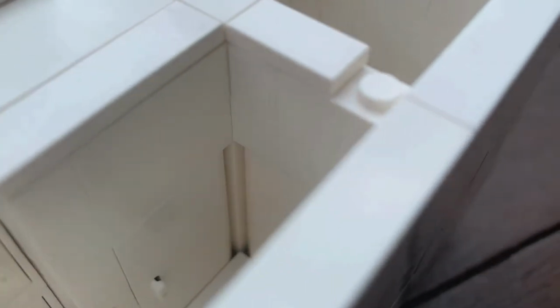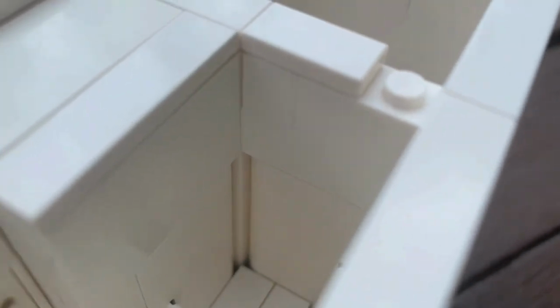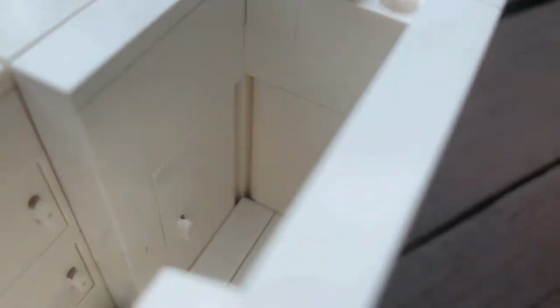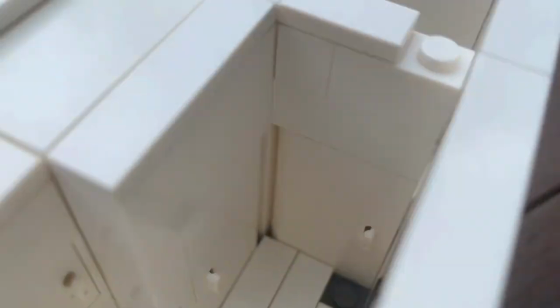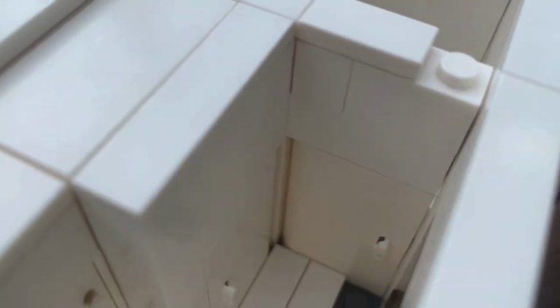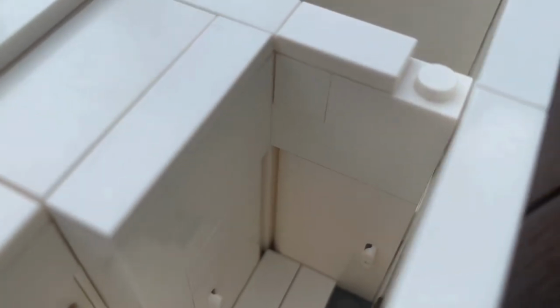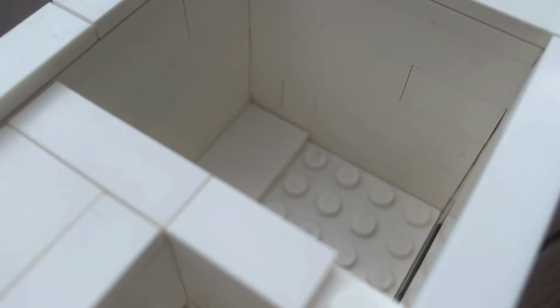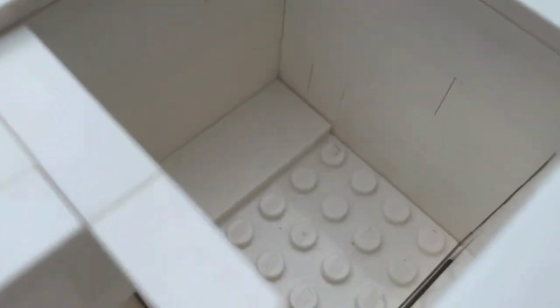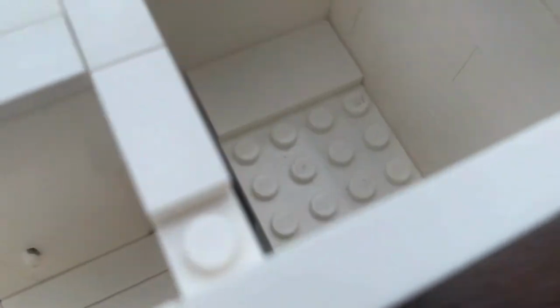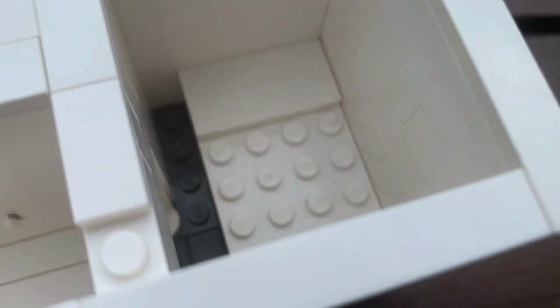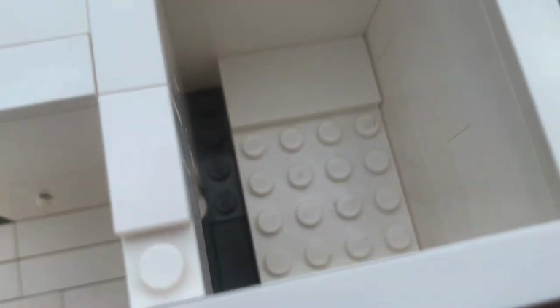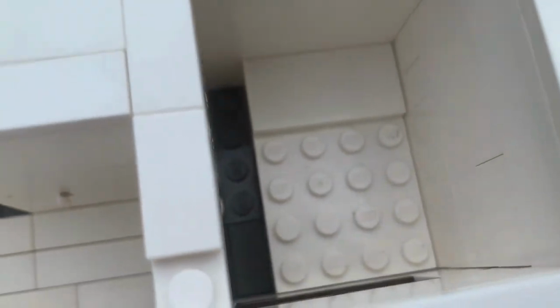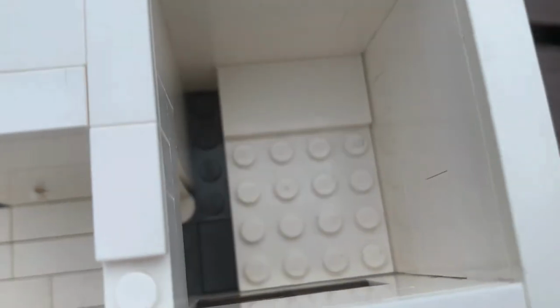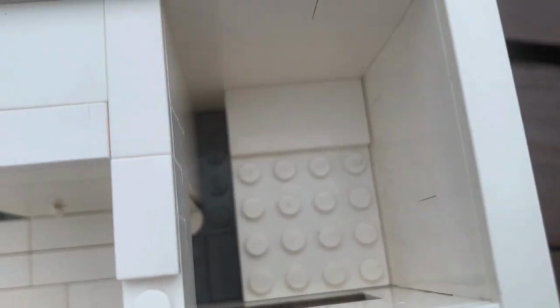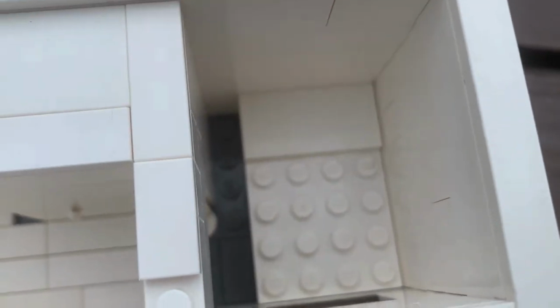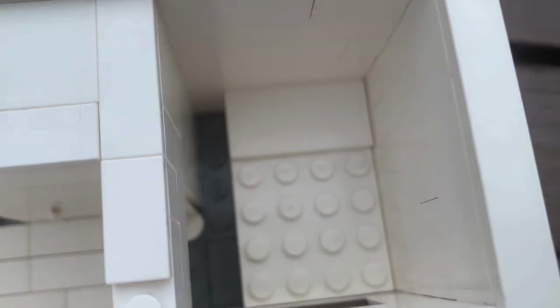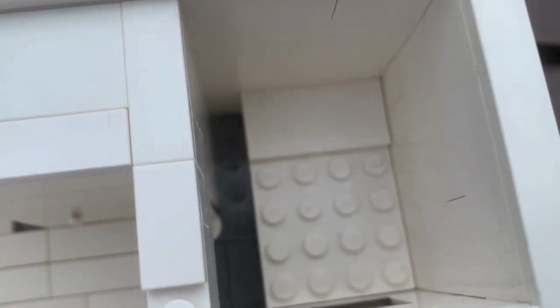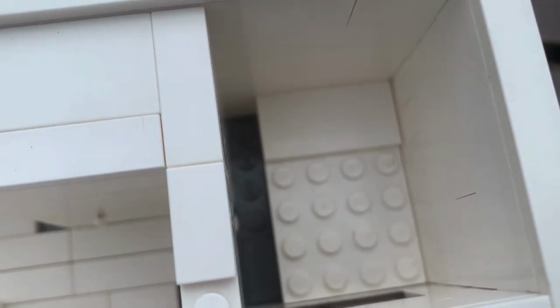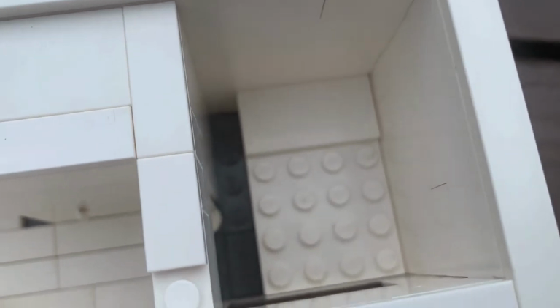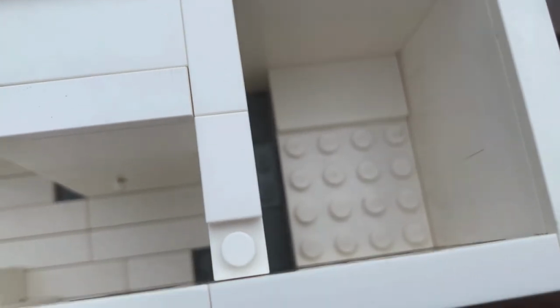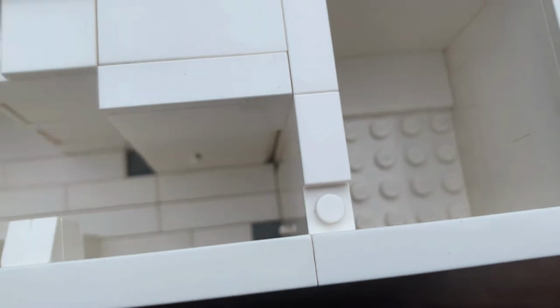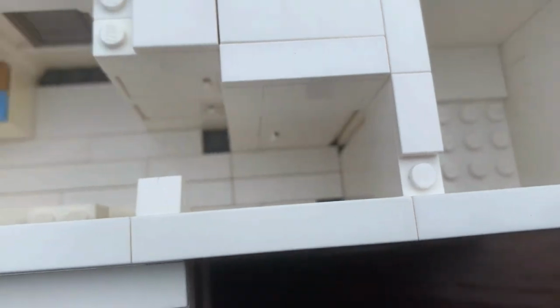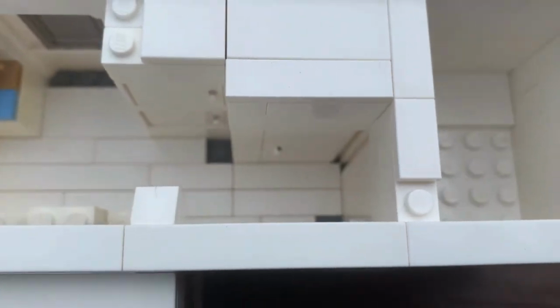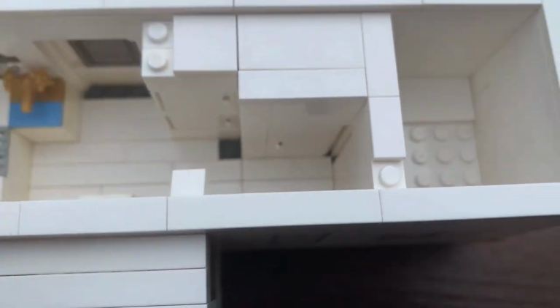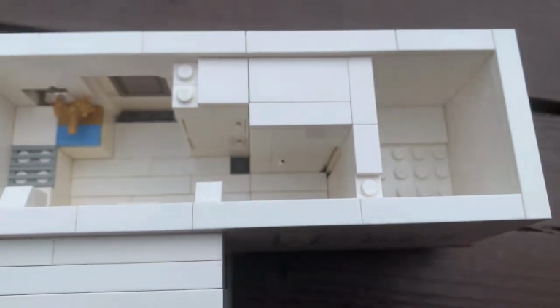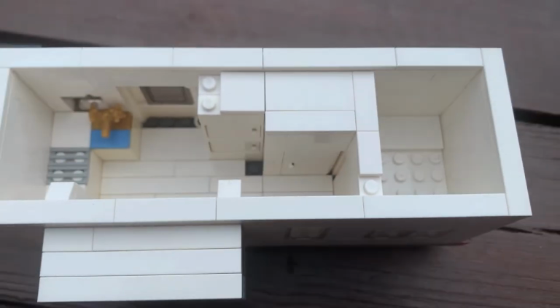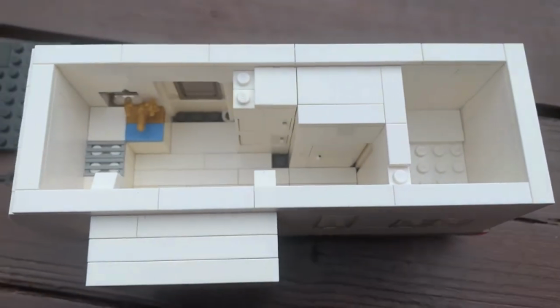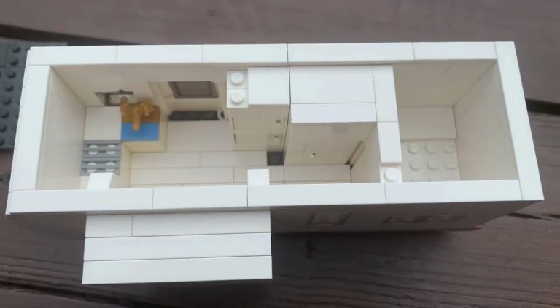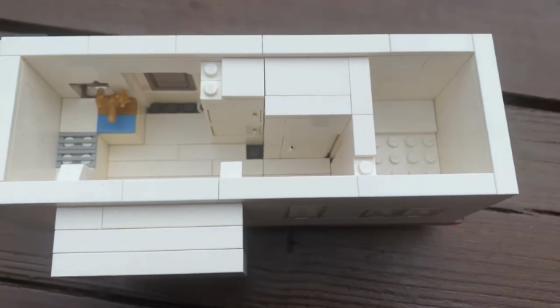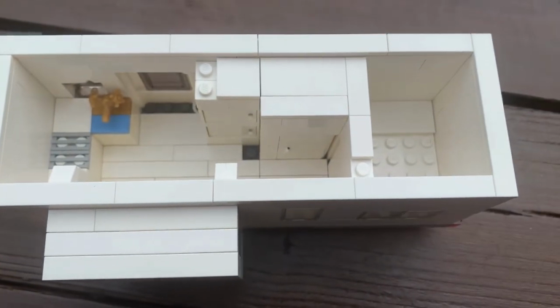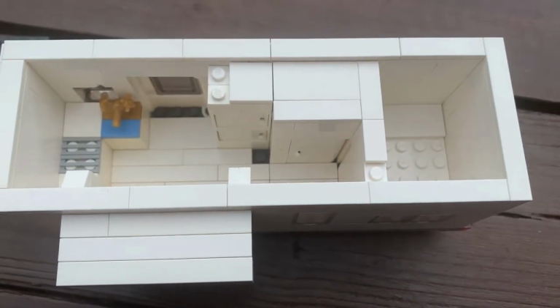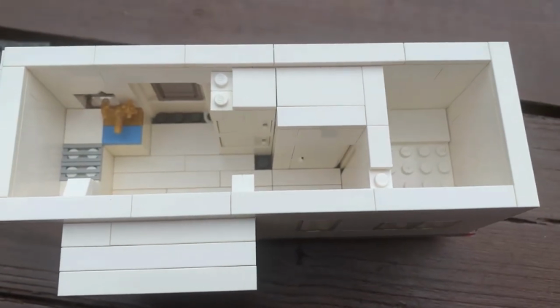Through the door in the hallway, we can see we have a nice big rear bedroom with a queen bed. And that is the interior of the Rockwood Mini Light Travel Trailer.